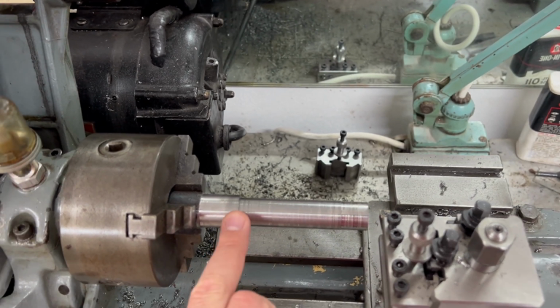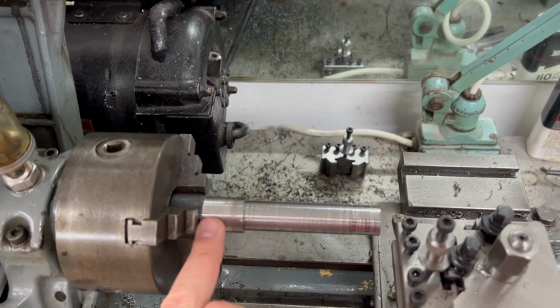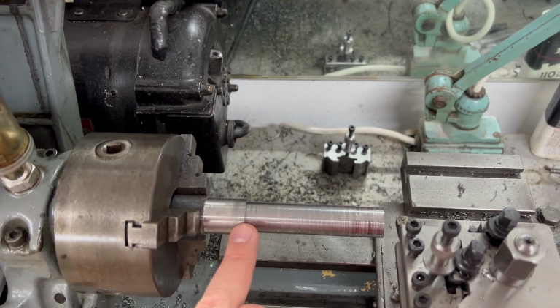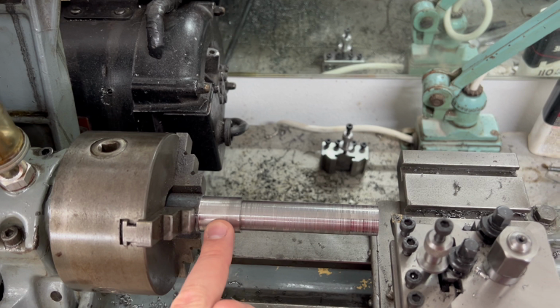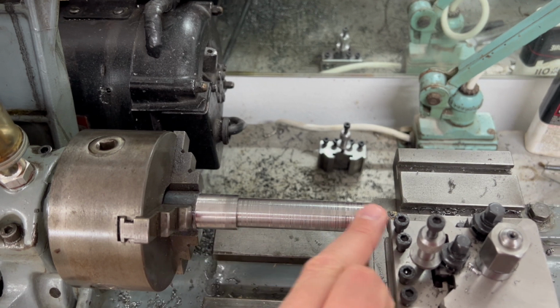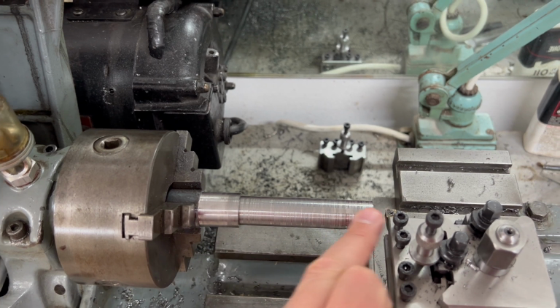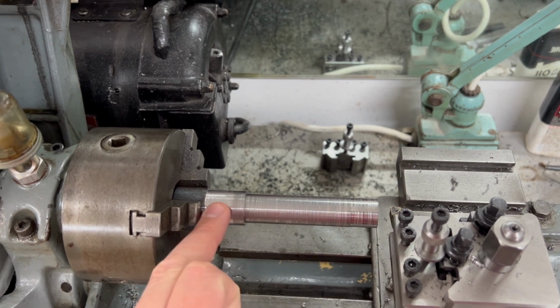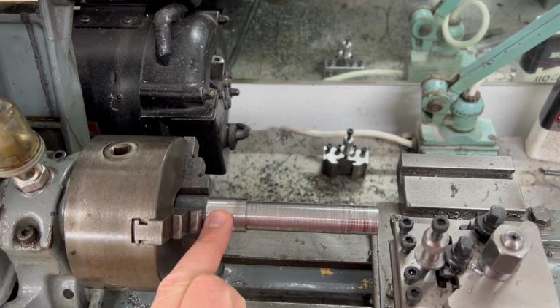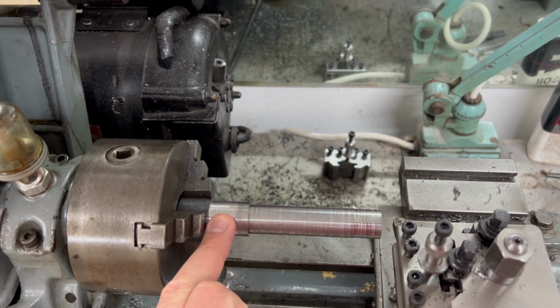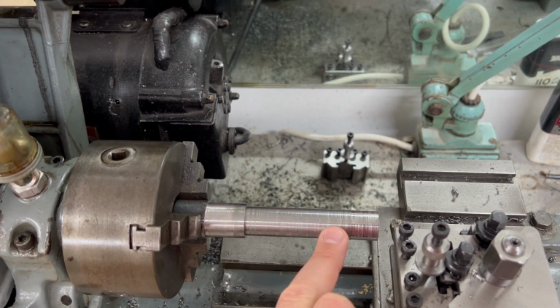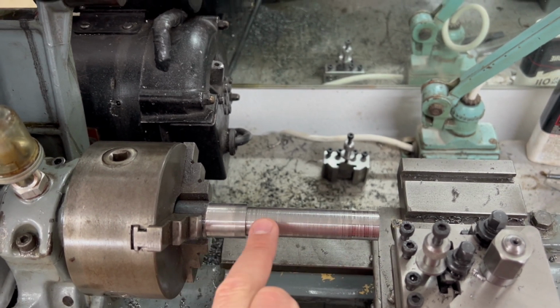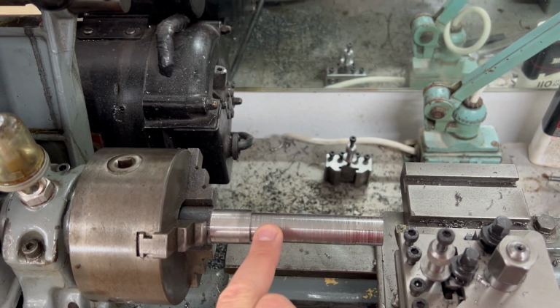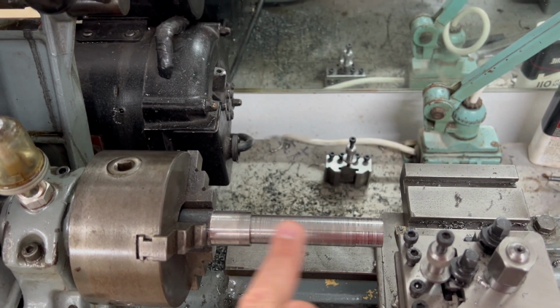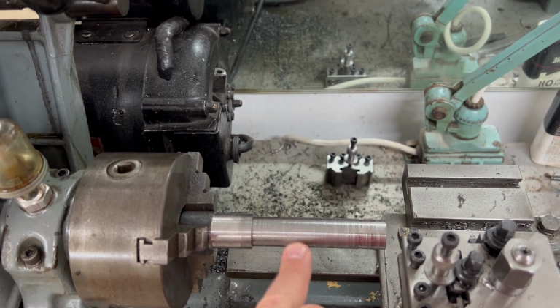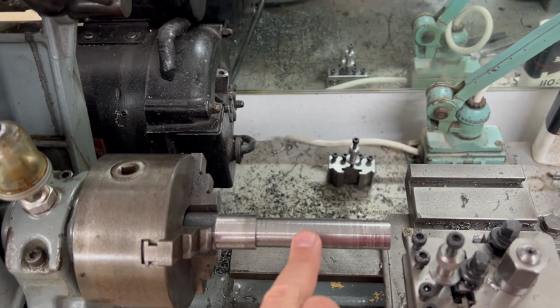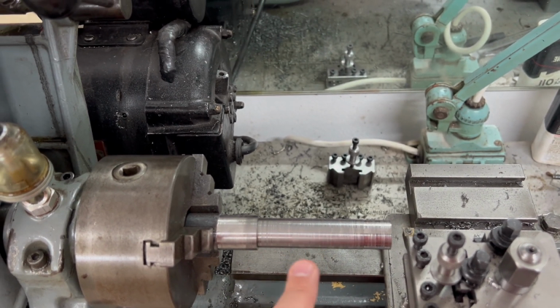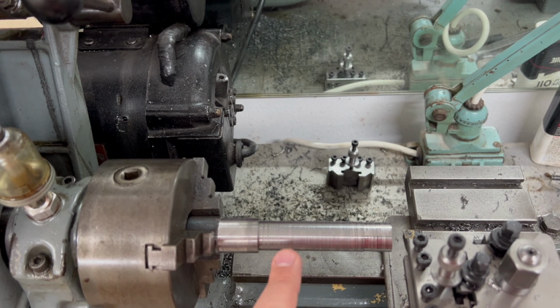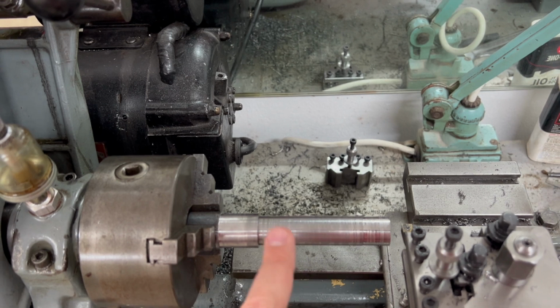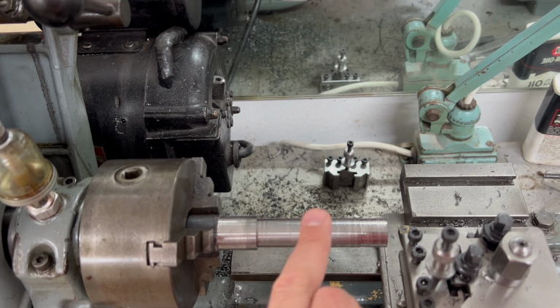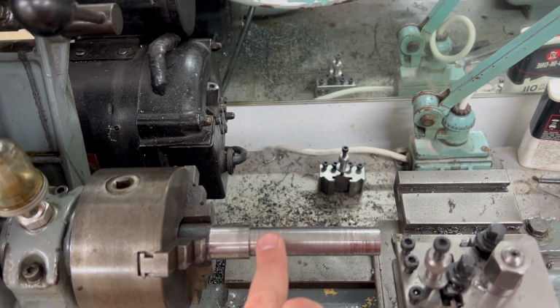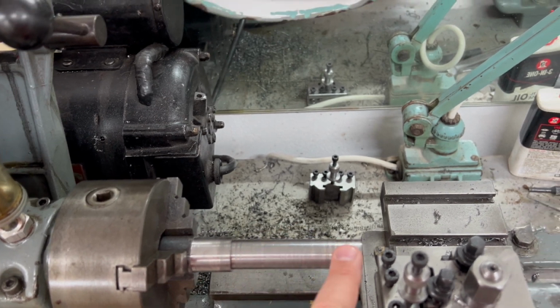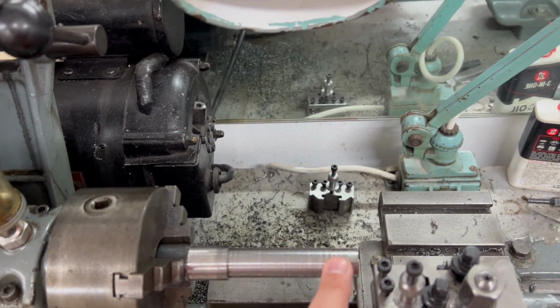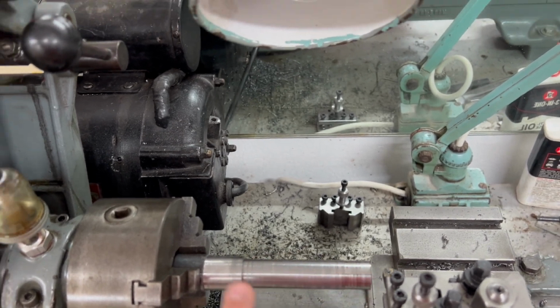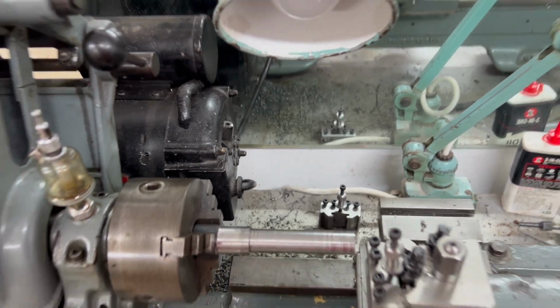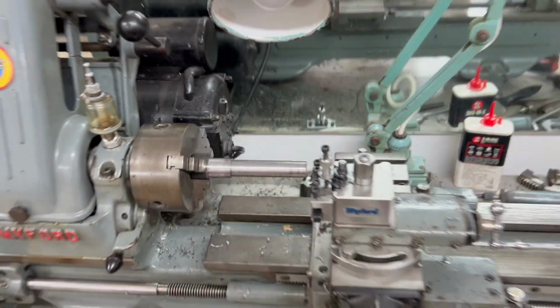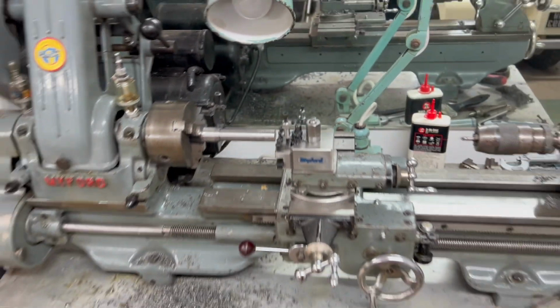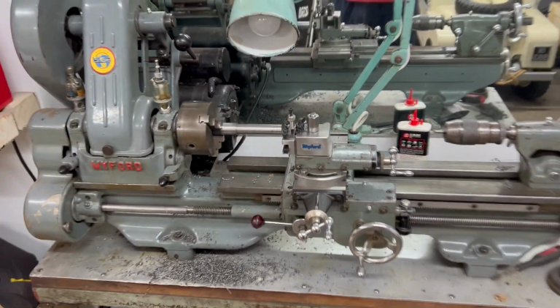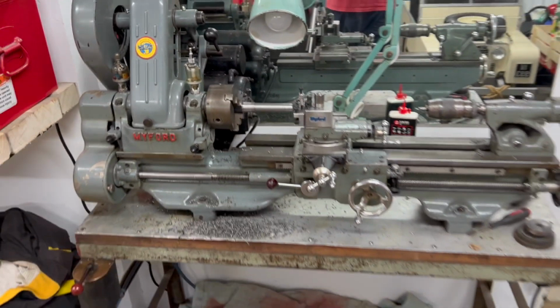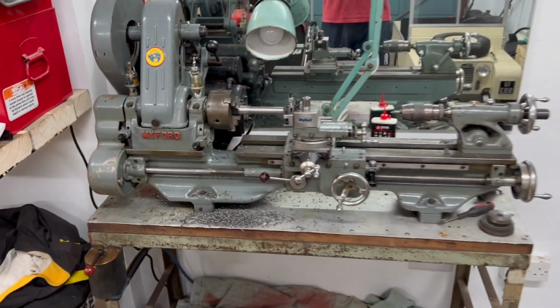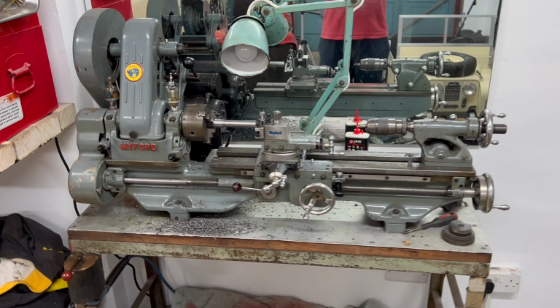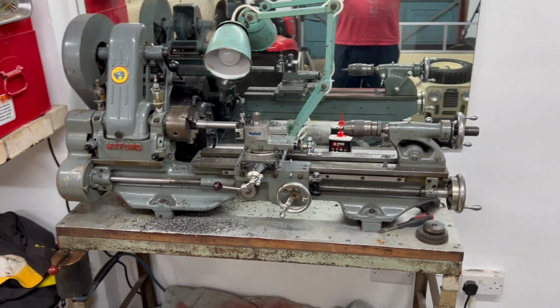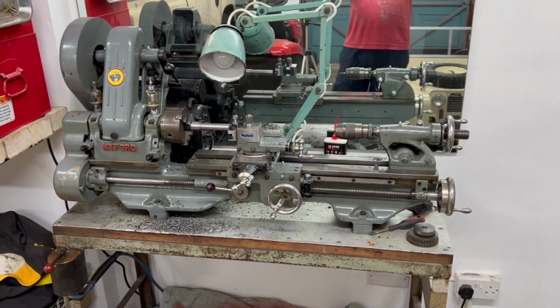Basically, I'm going to machine this shoulder down and then bring this all to one level. I'm not sure I'm going to do the recess, because I'm not really sure what it really adds. And then we'll check both ends - that's the plan today.